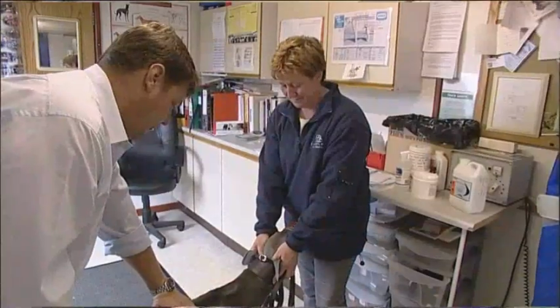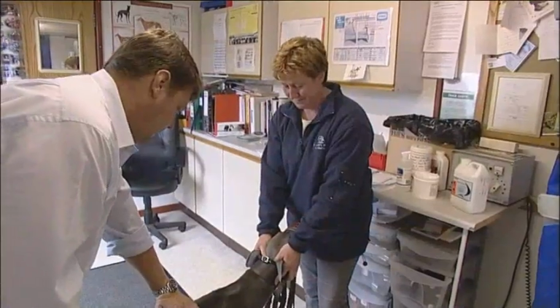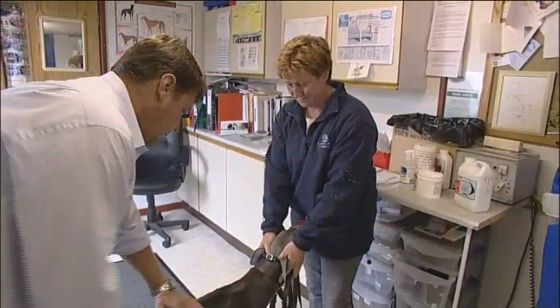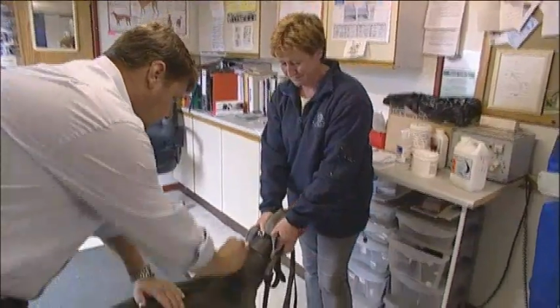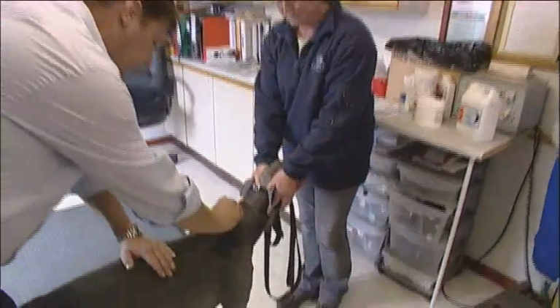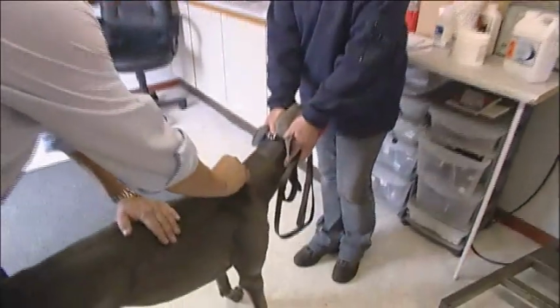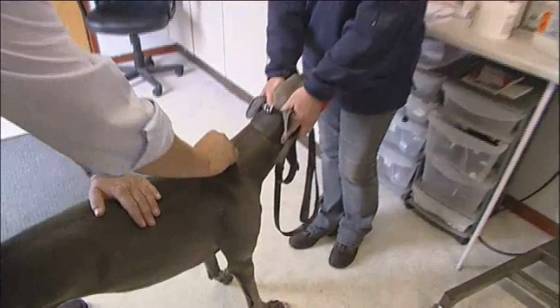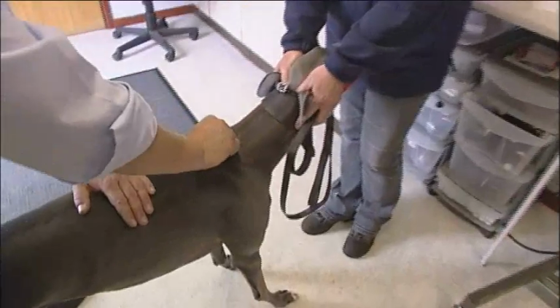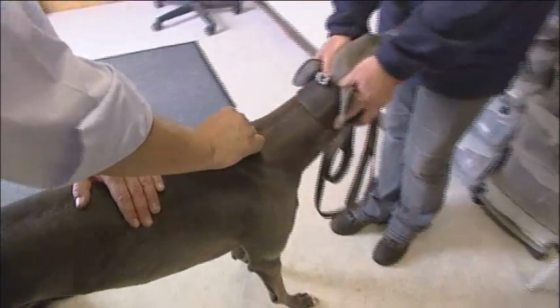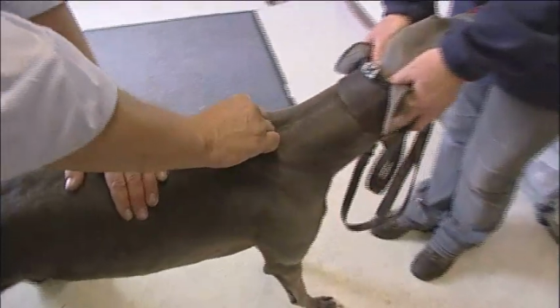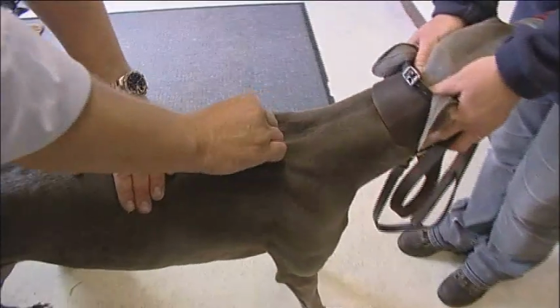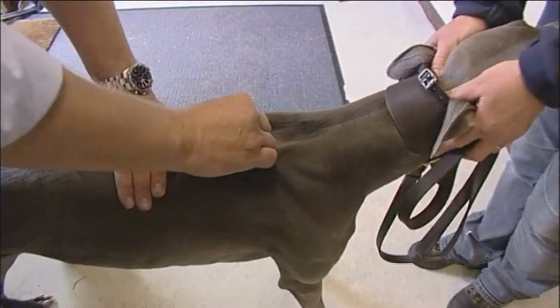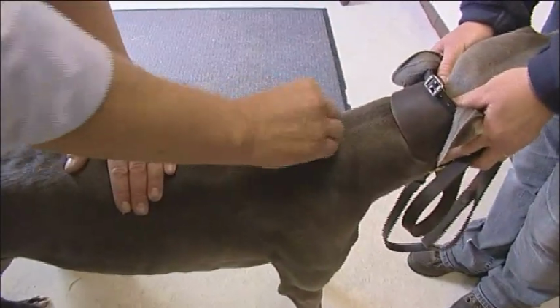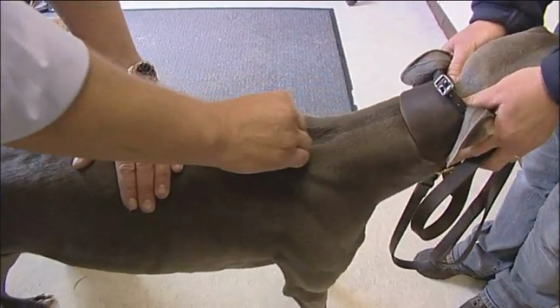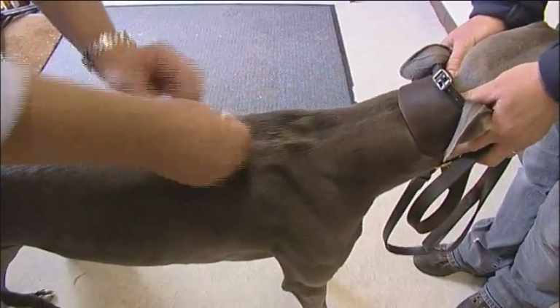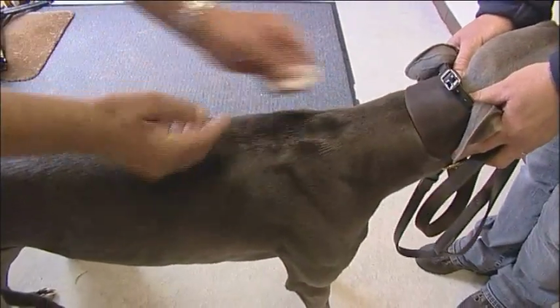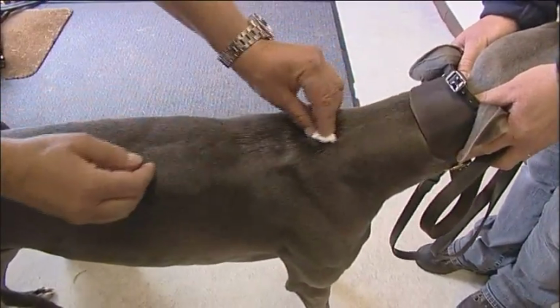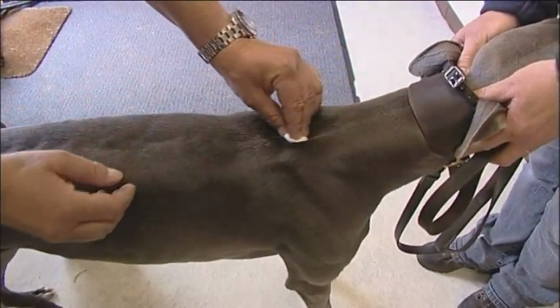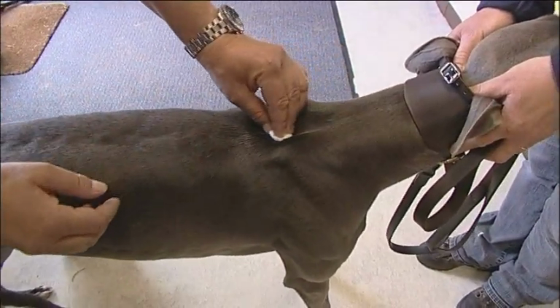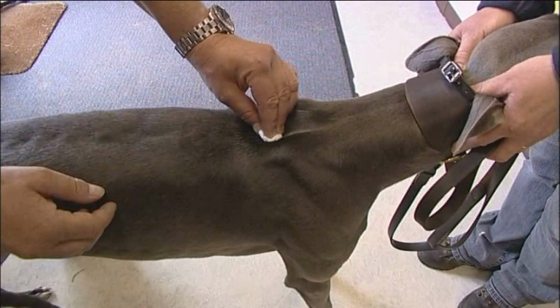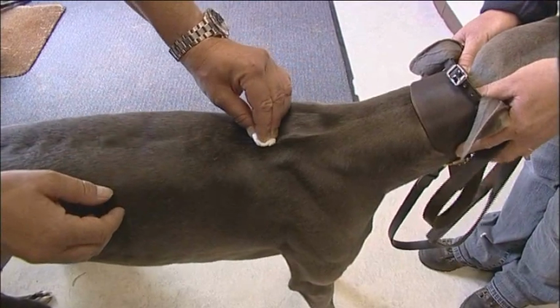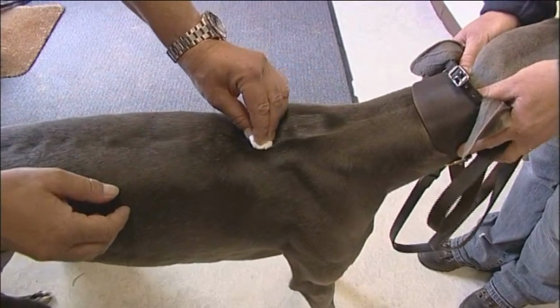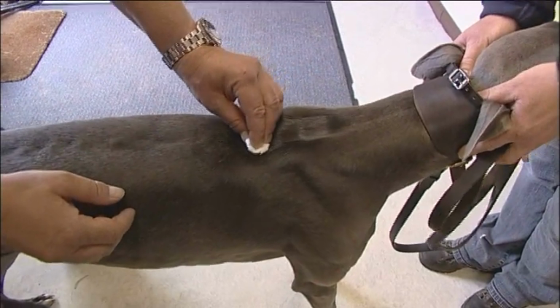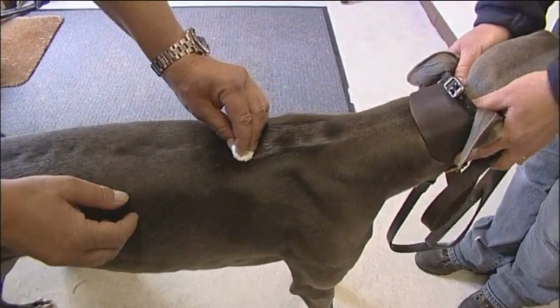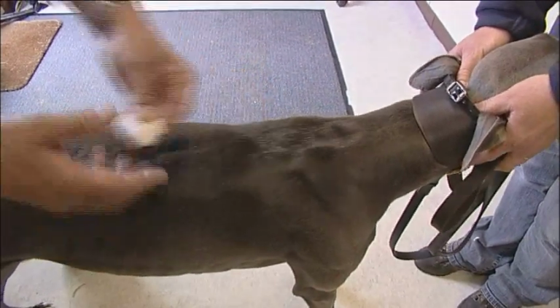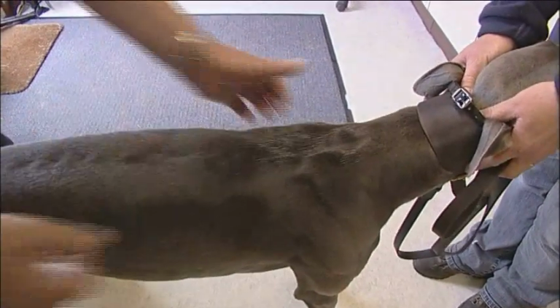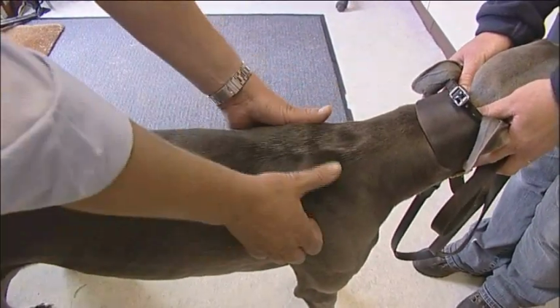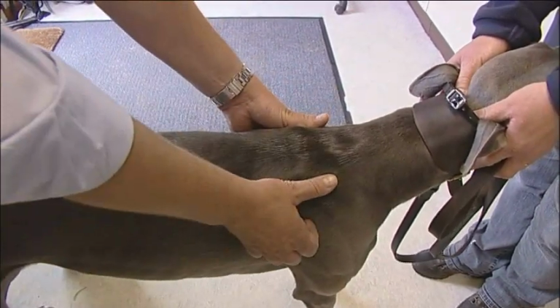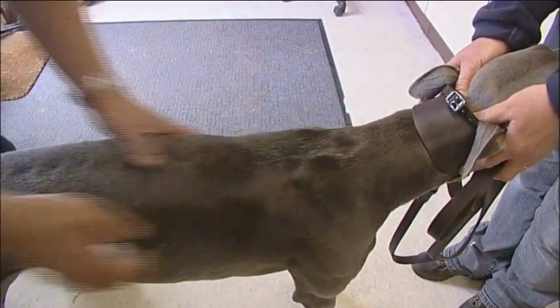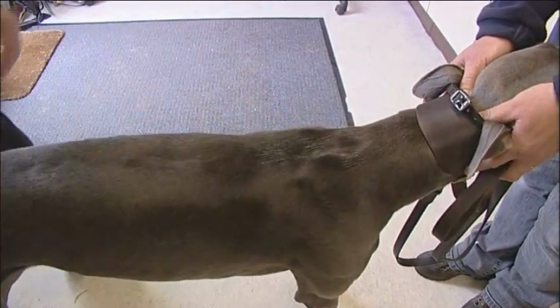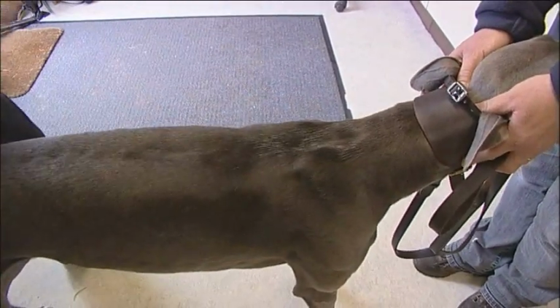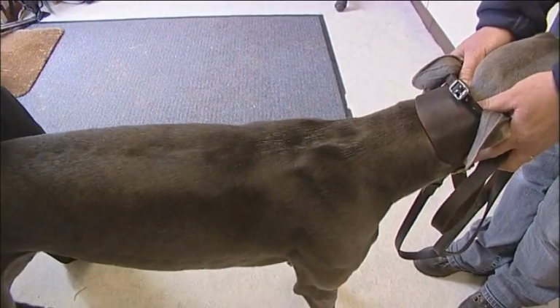Make sure the site between the shoulder blades where the chip is going to be inserted is sterilised. To do this, use a cotton swab with surgical spirit and wipe the area once or twice to remove any surface dirt.